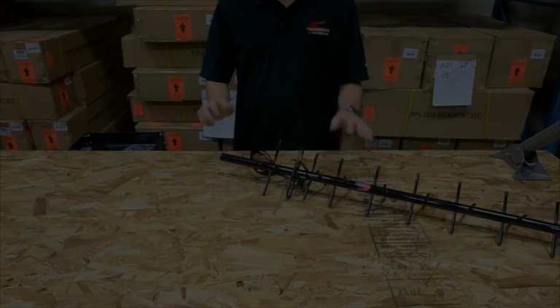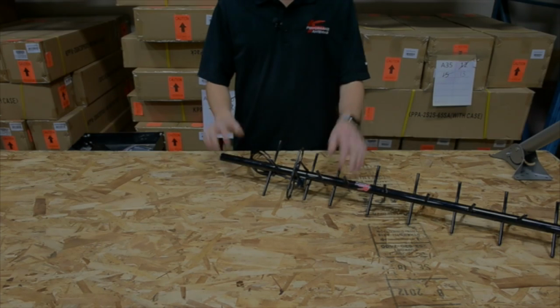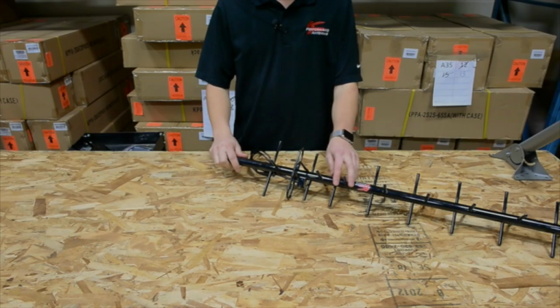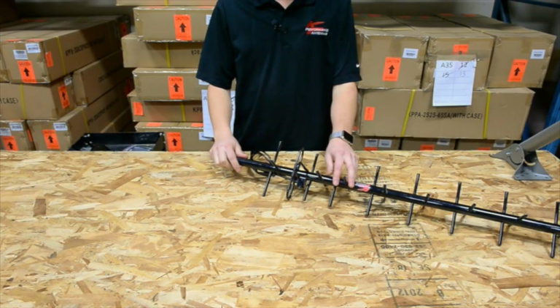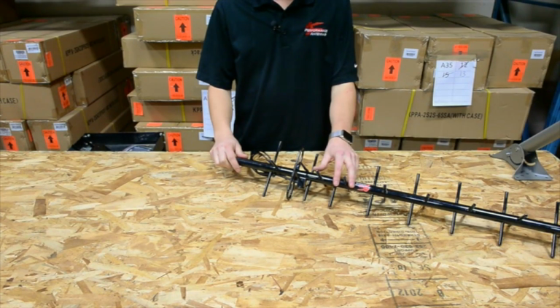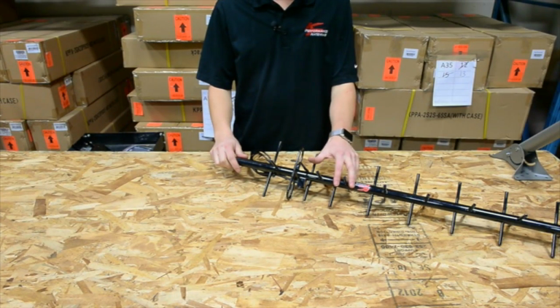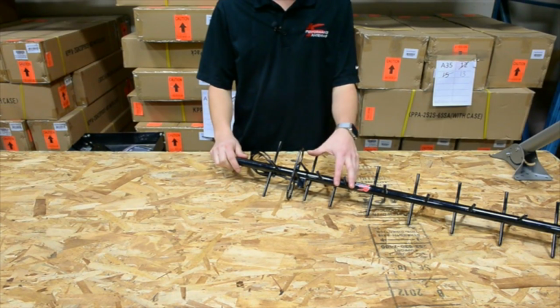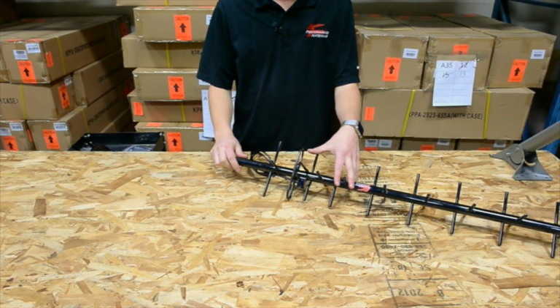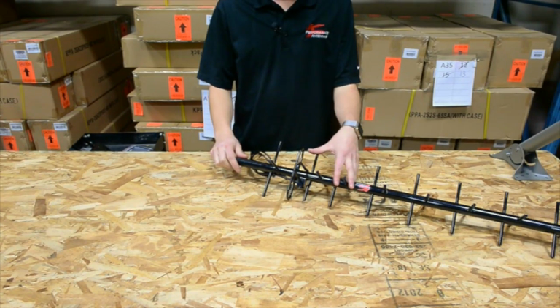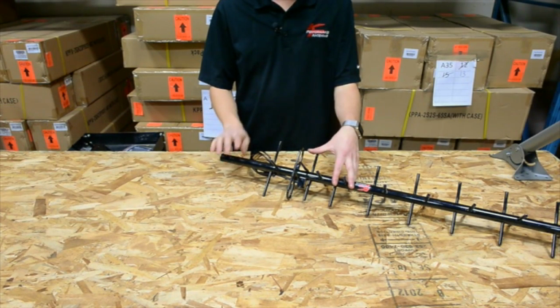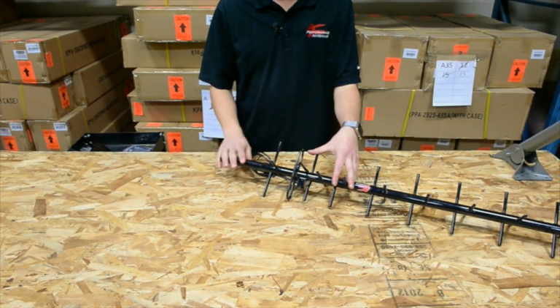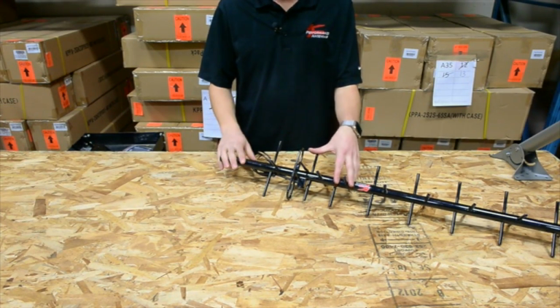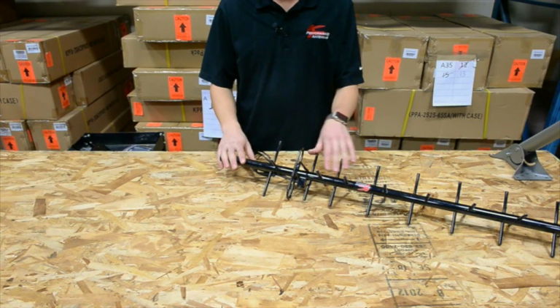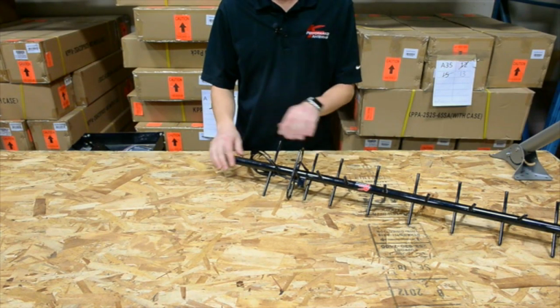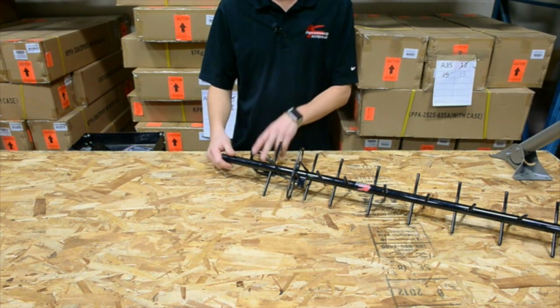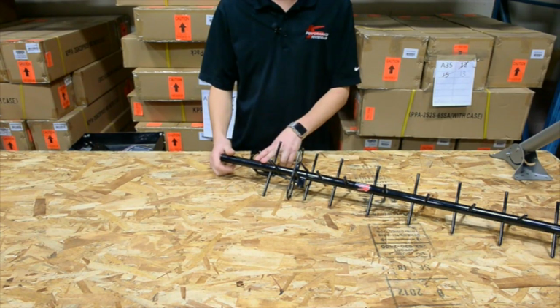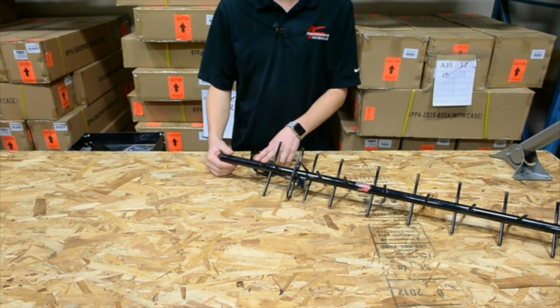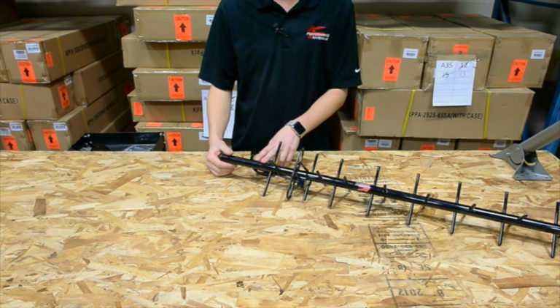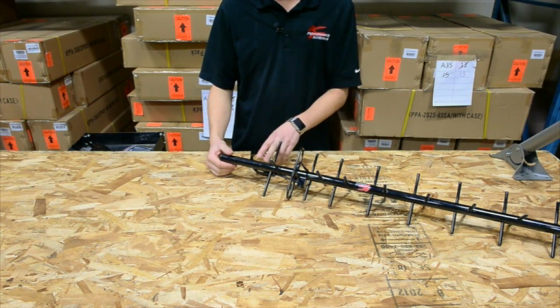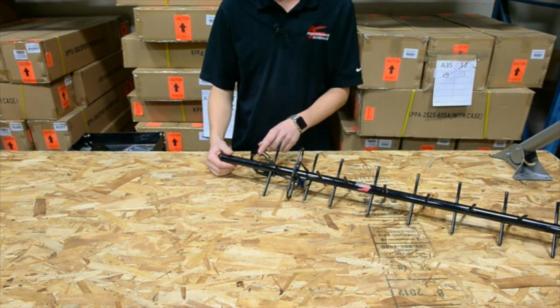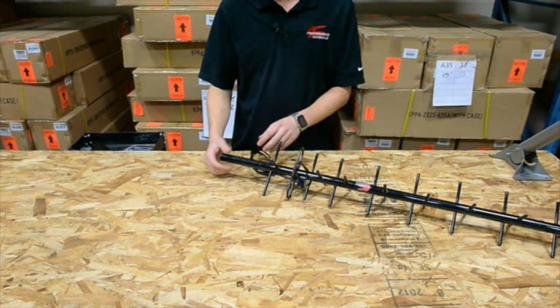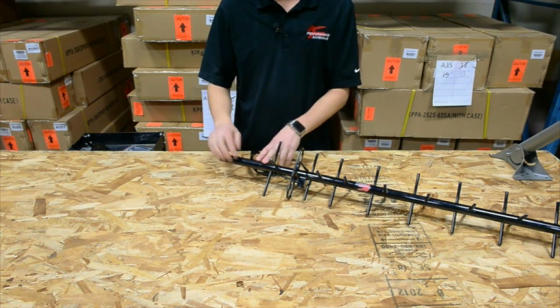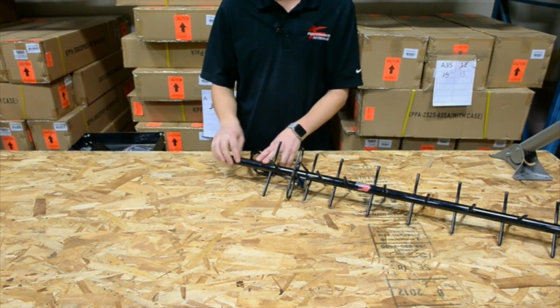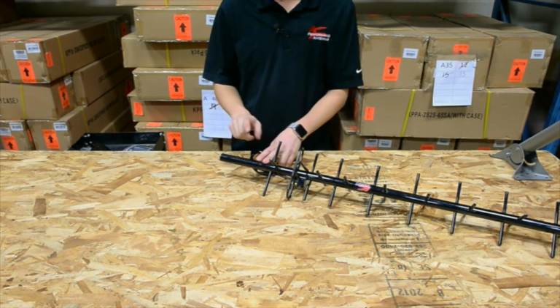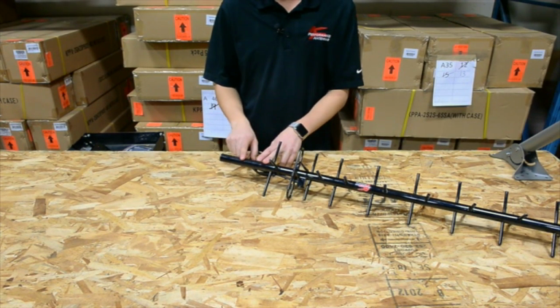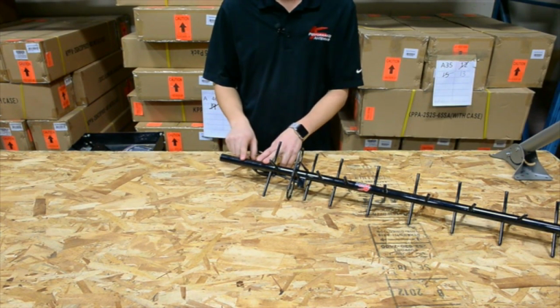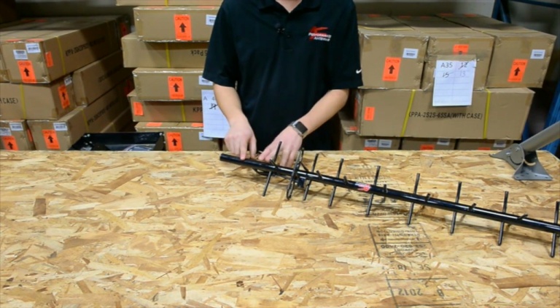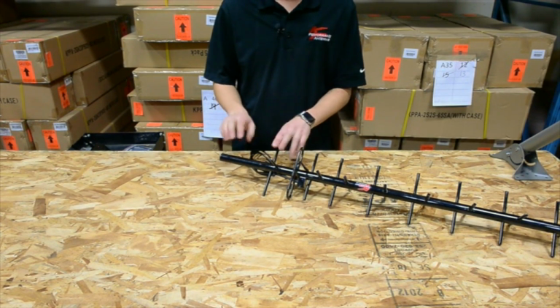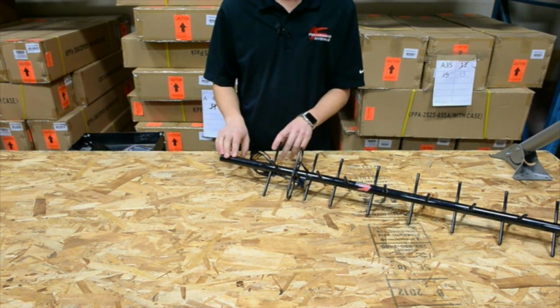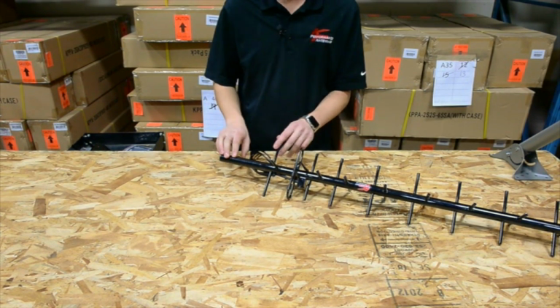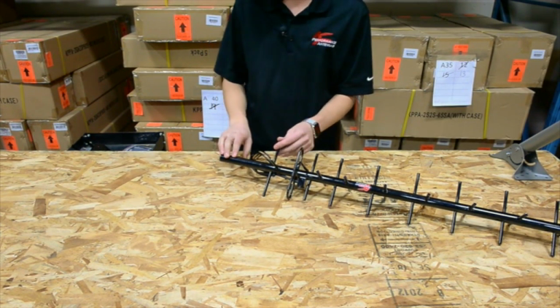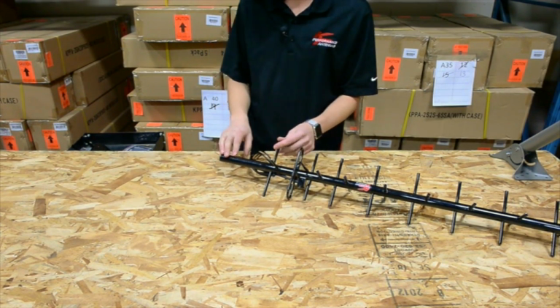Here I have our 17.5 dBi dual pole Yagi. Today I'm going to be showing you how to mount the hardware for our 17.5 and our 14.5 dBi Yagi.